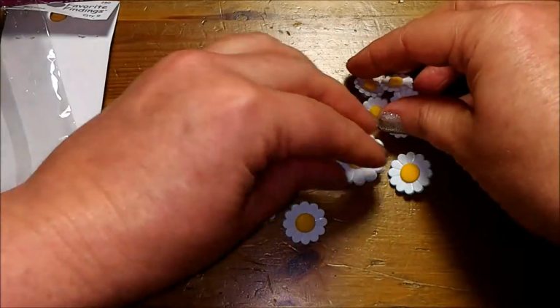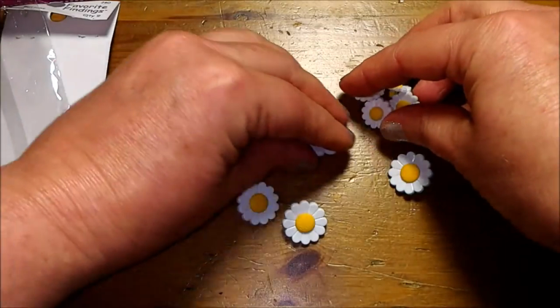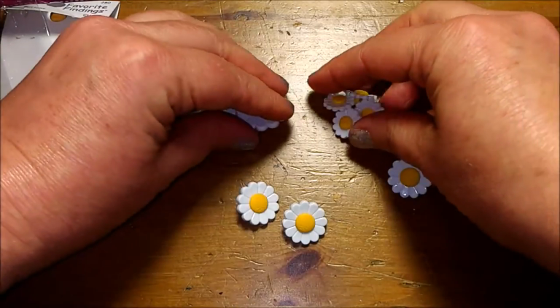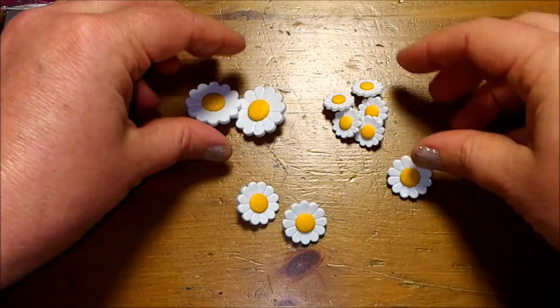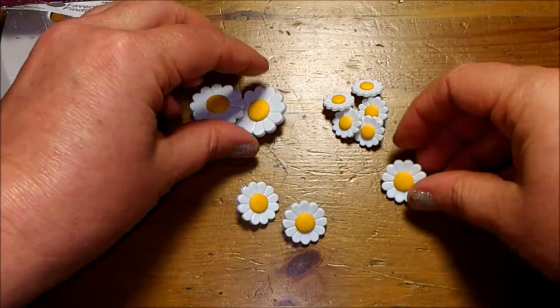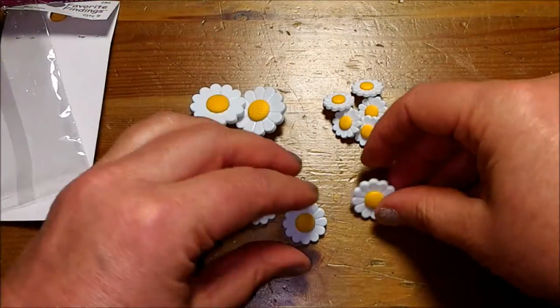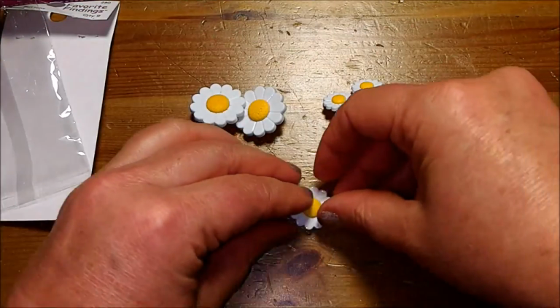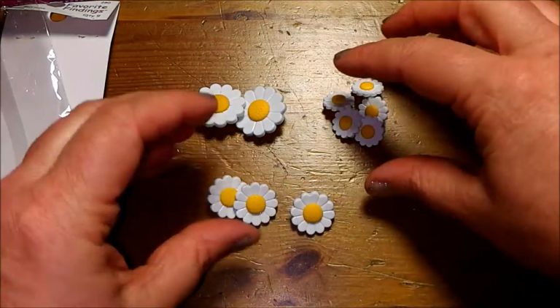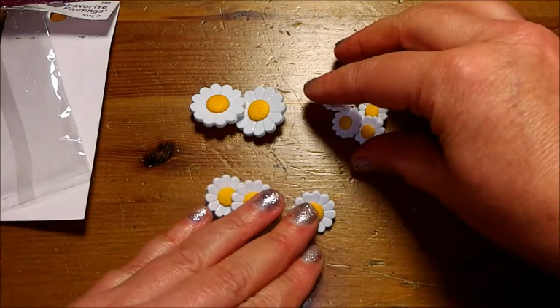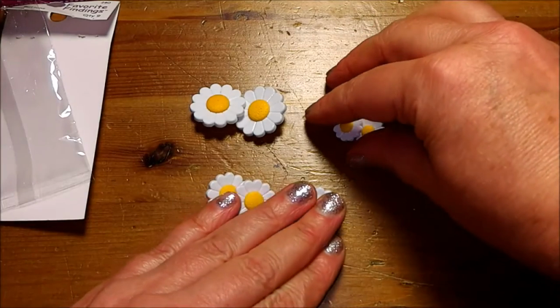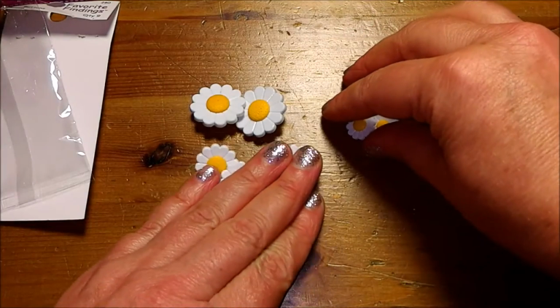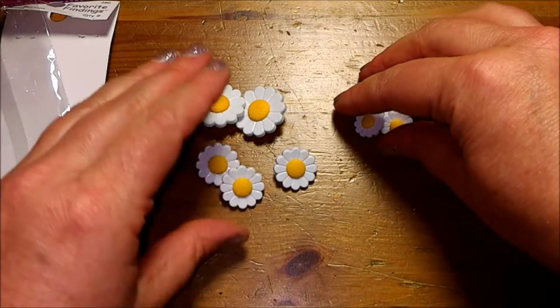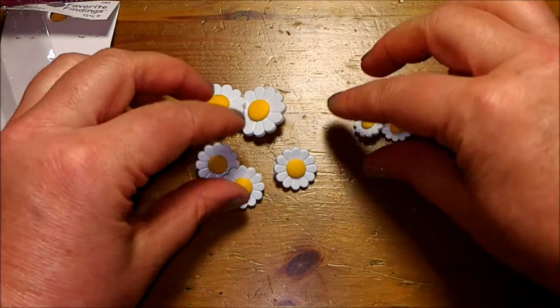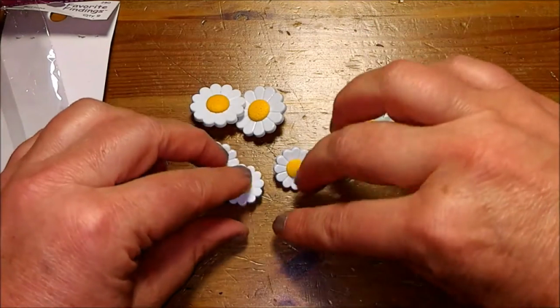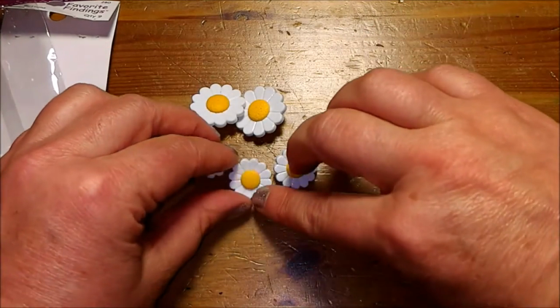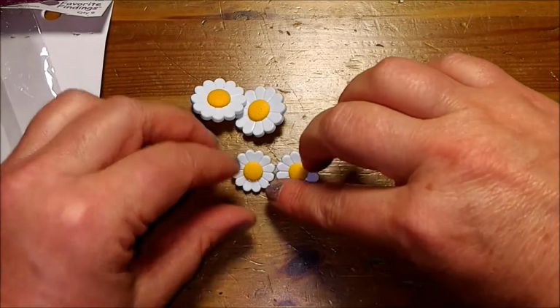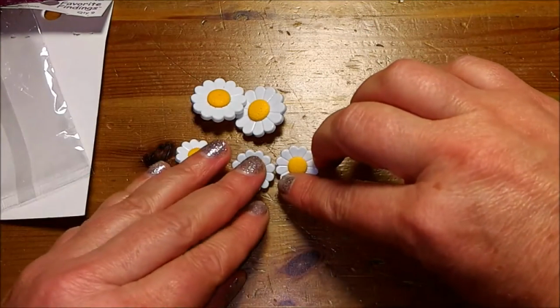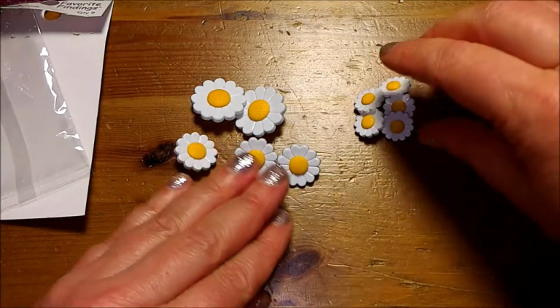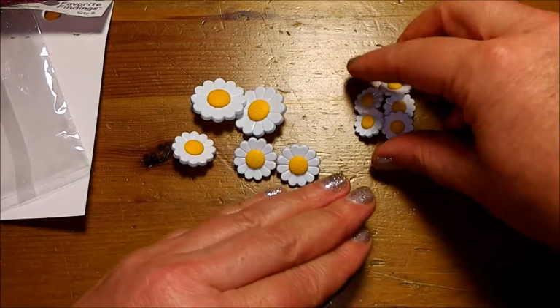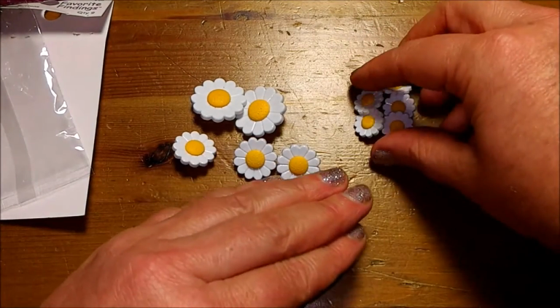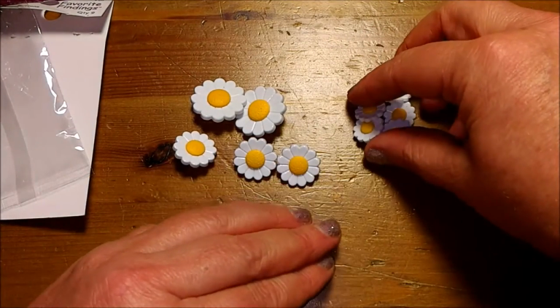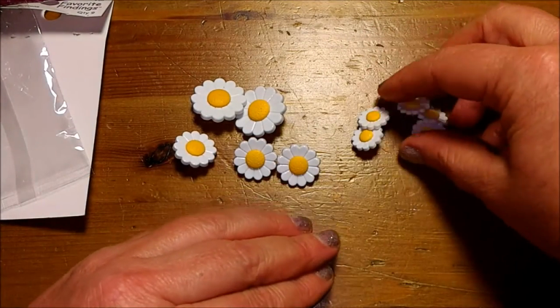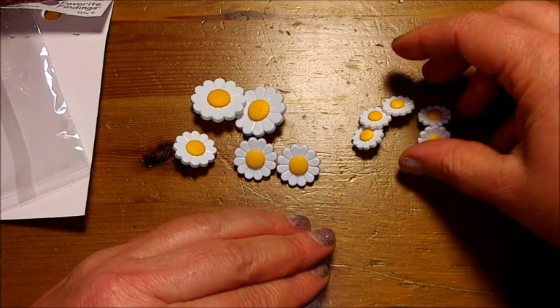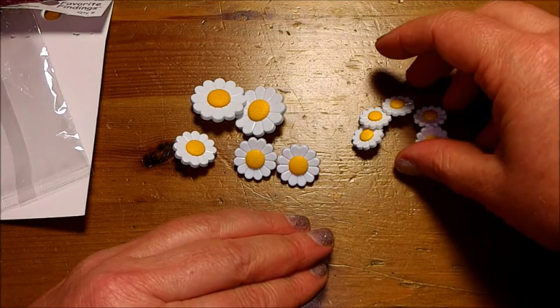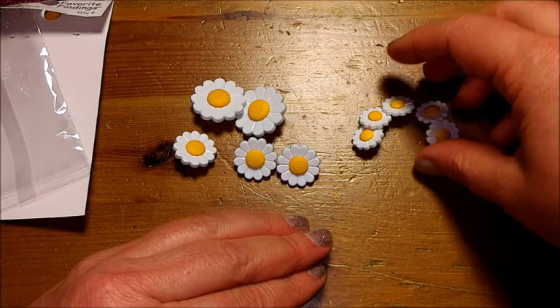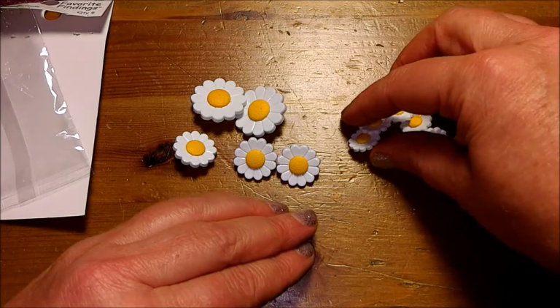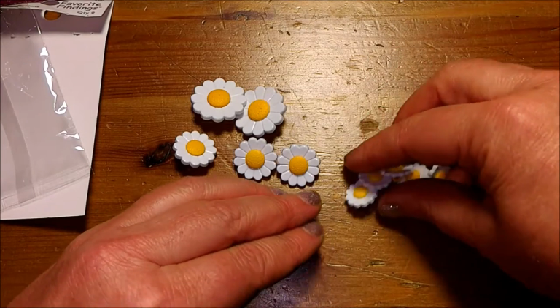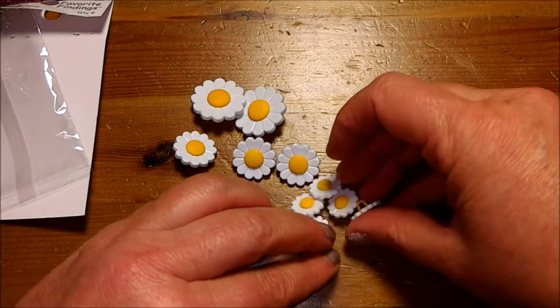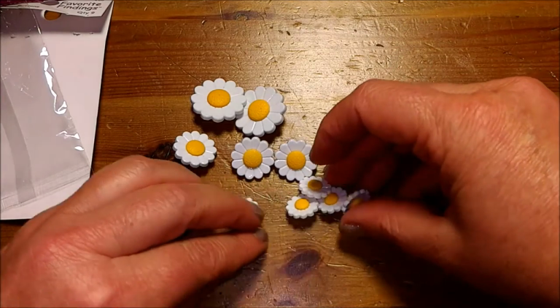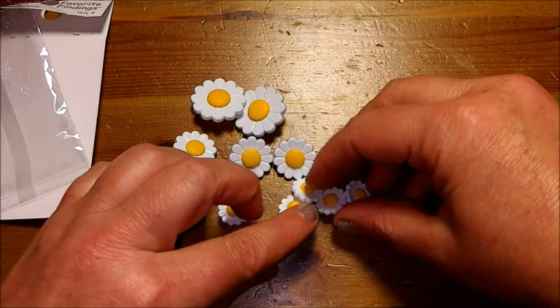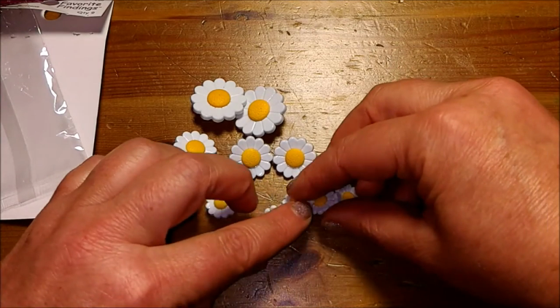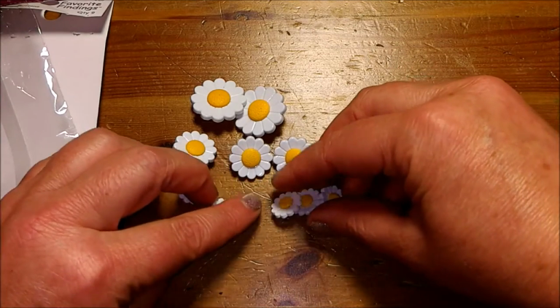I'm separating them by group and there's two large, three medium, and five of the small sunflowers.